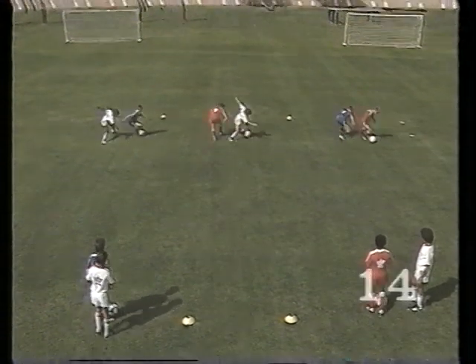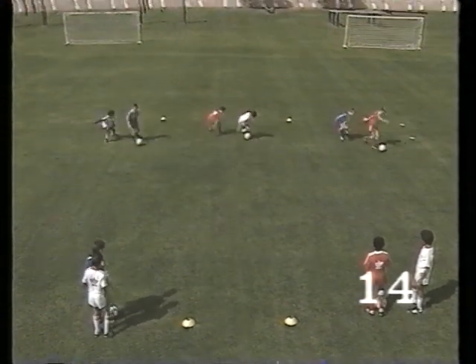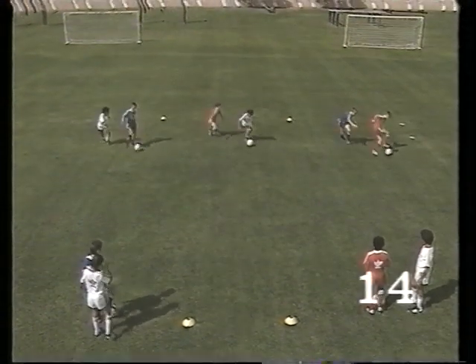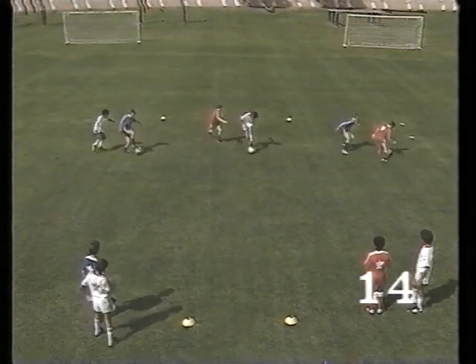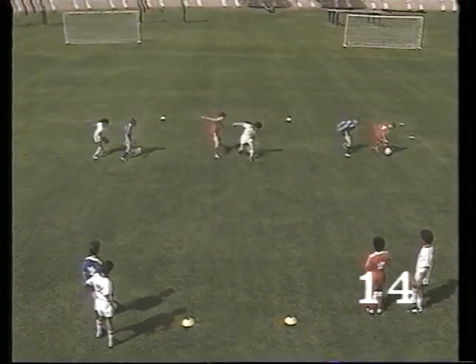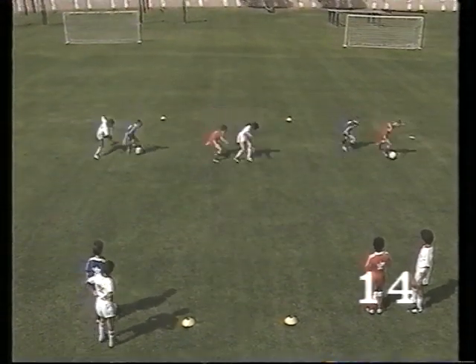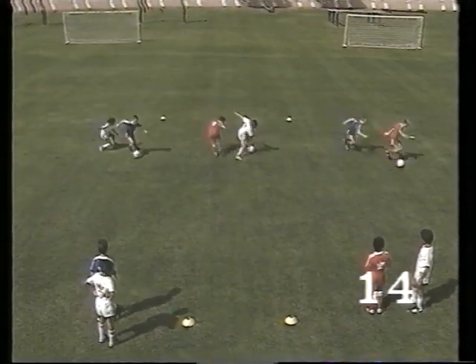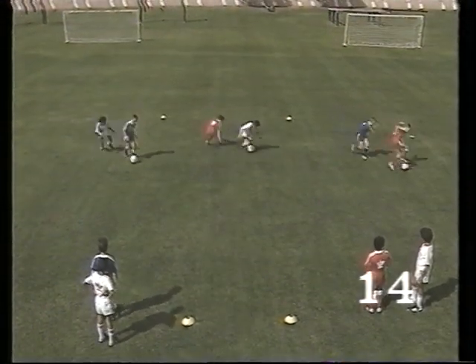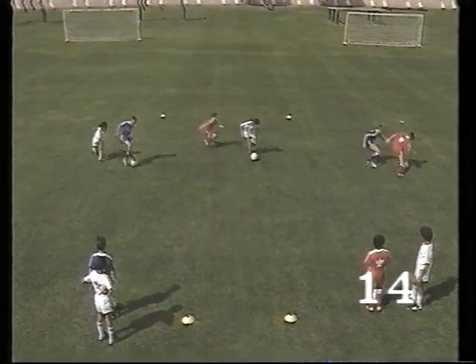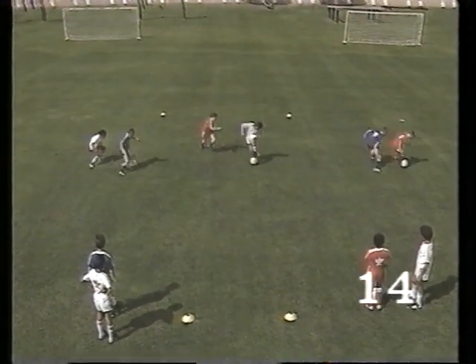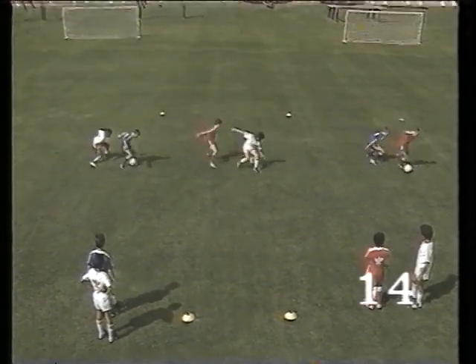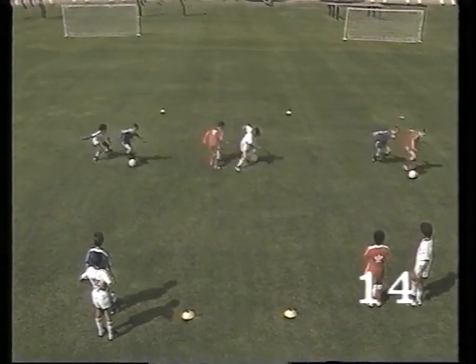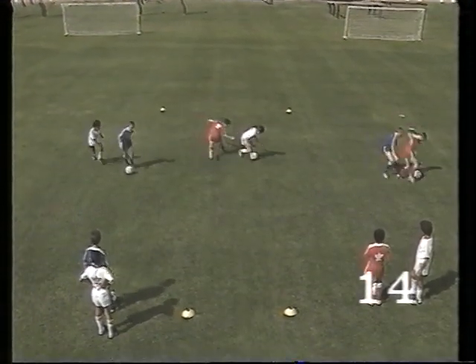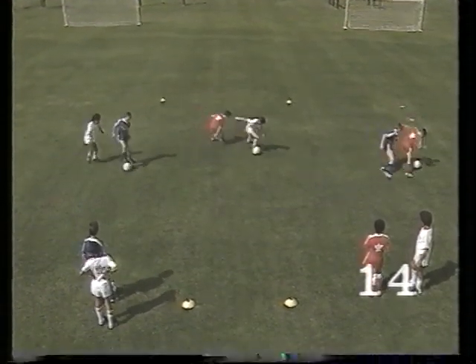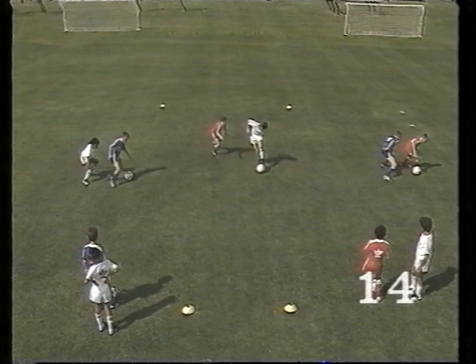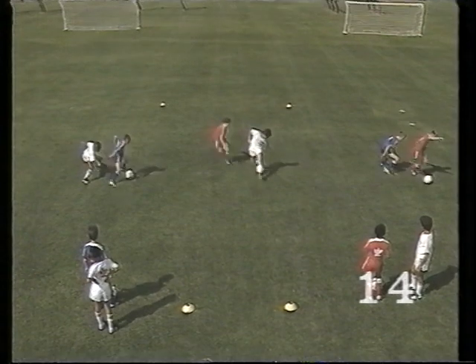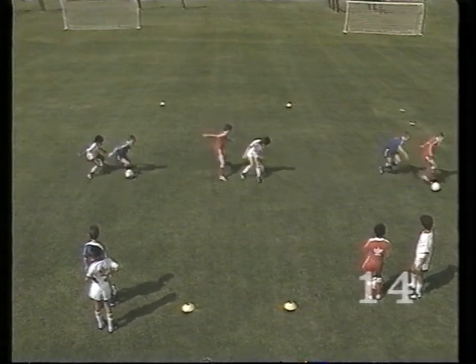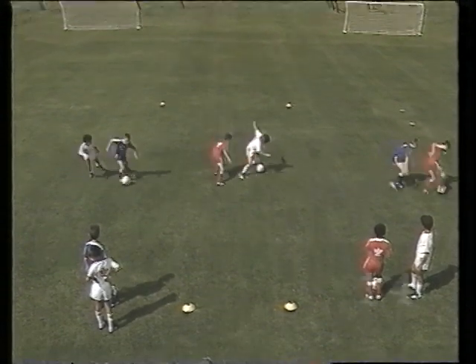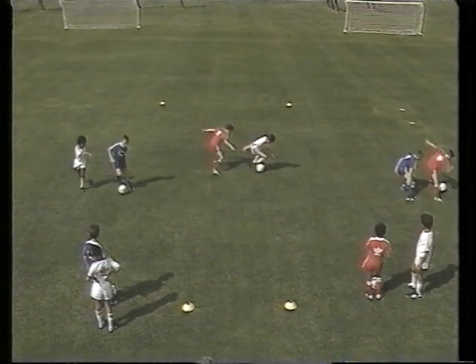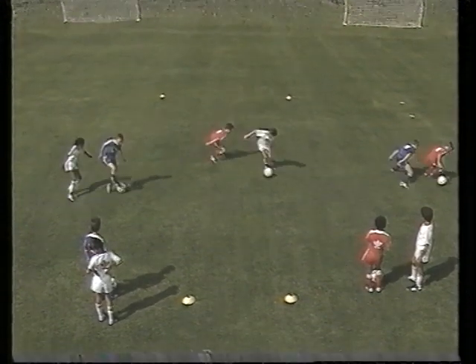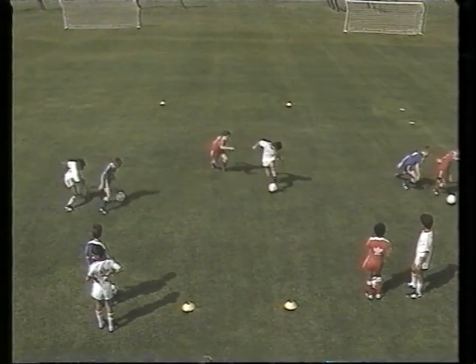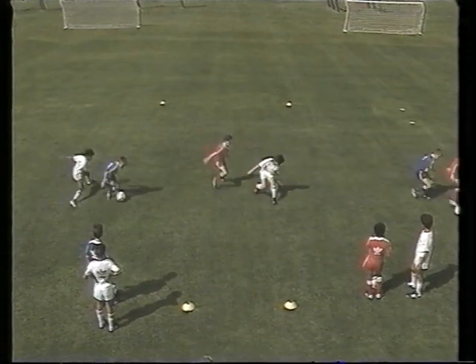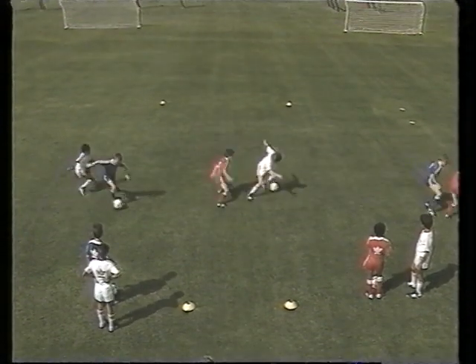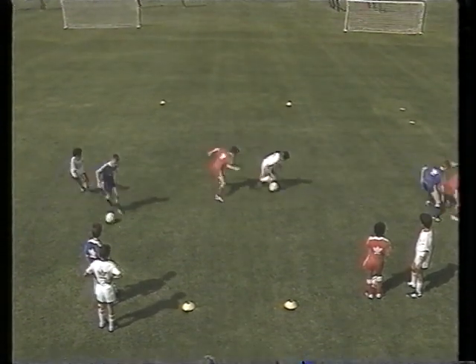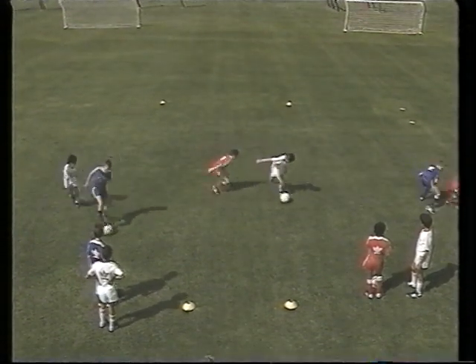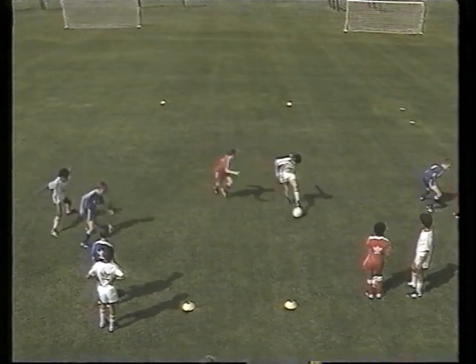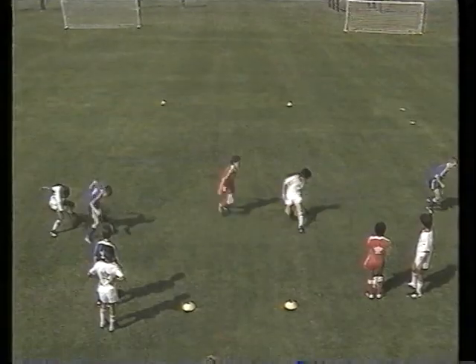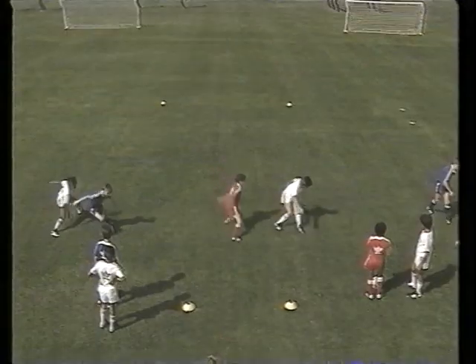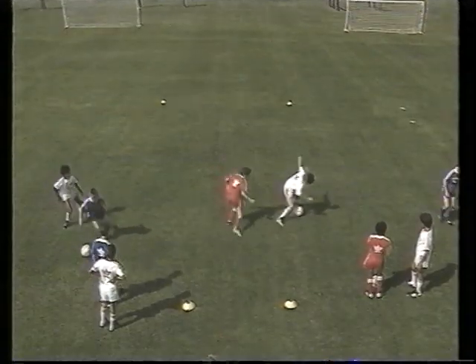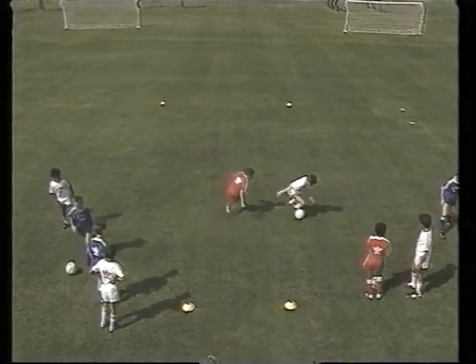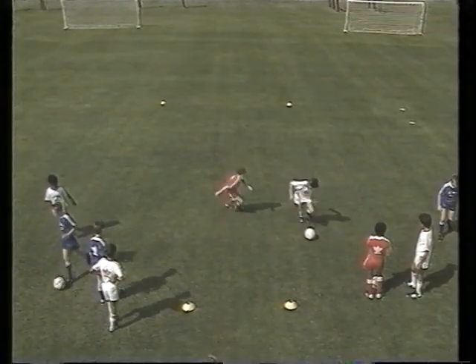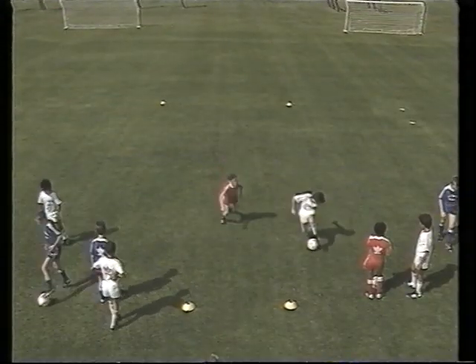Another double move. The player steps on the ball, shielding it from his opponent, then steps left behind the ball and then takes the ball to the right with his left foot.